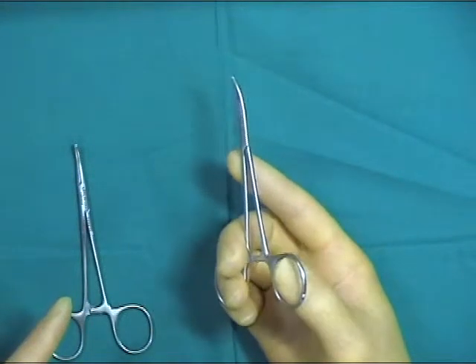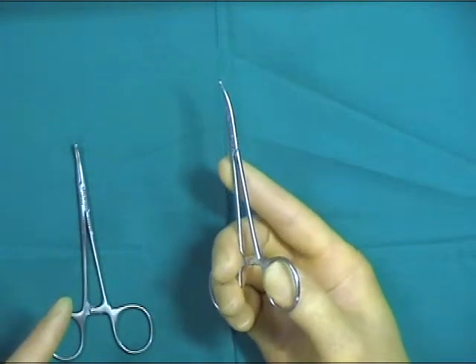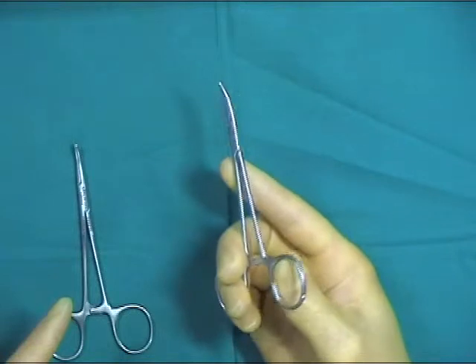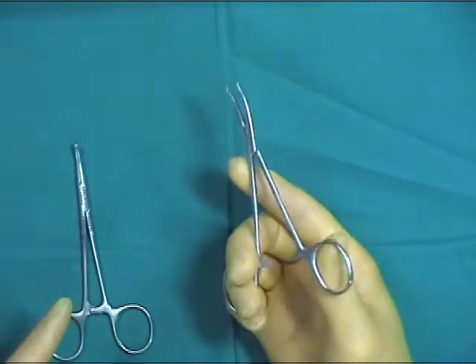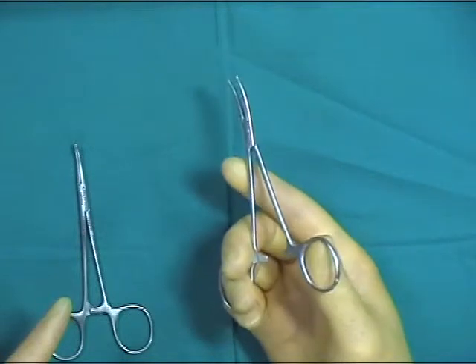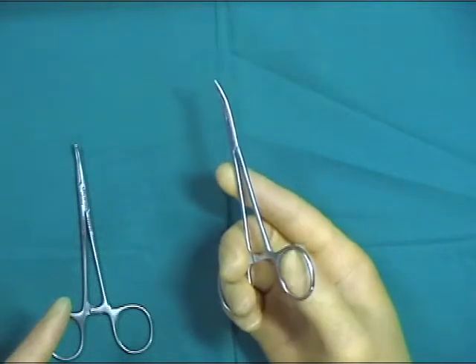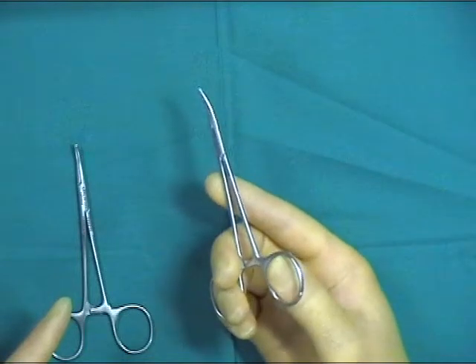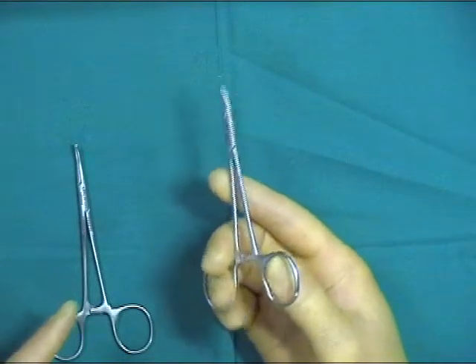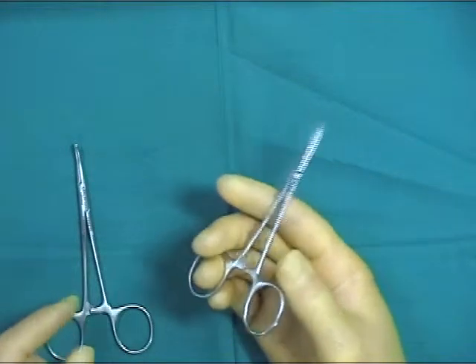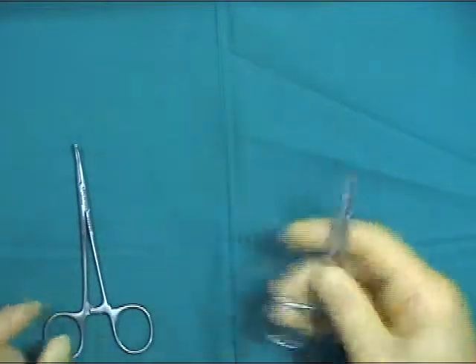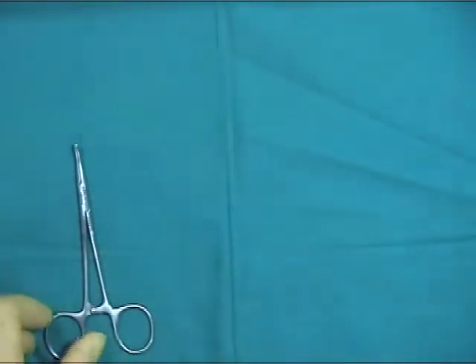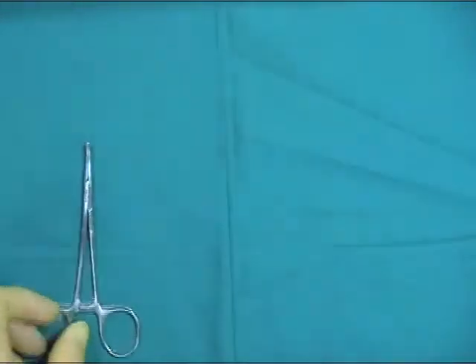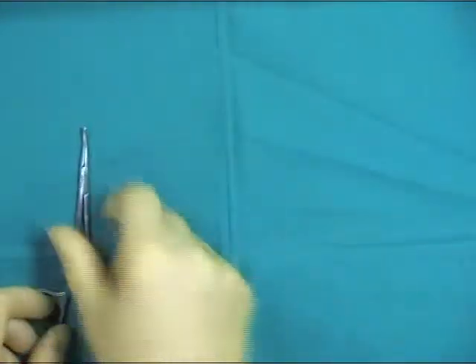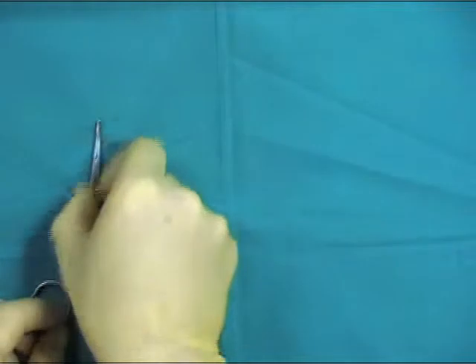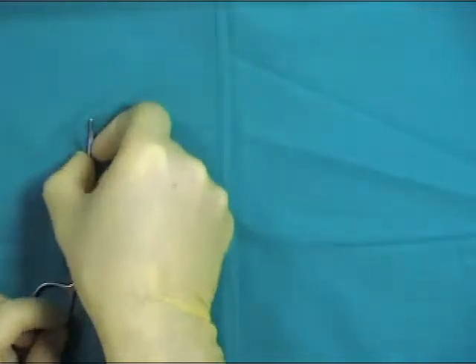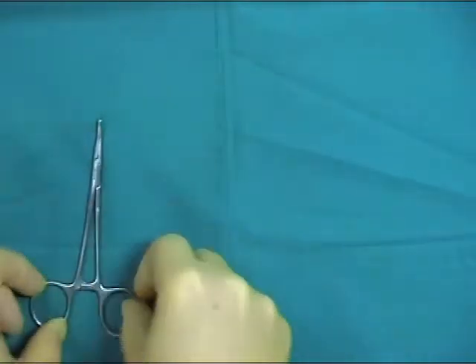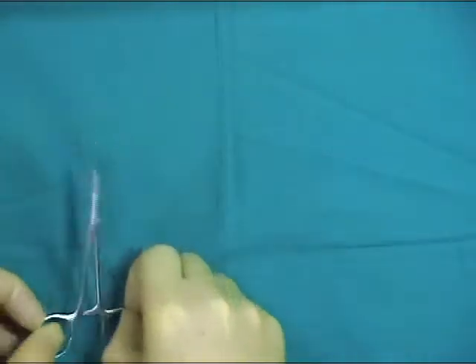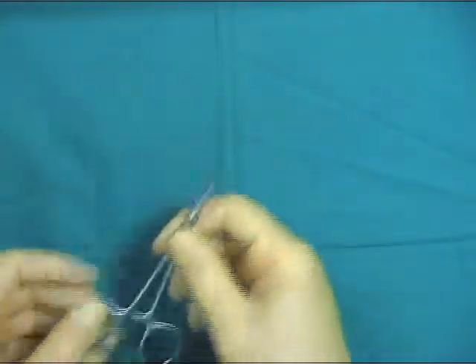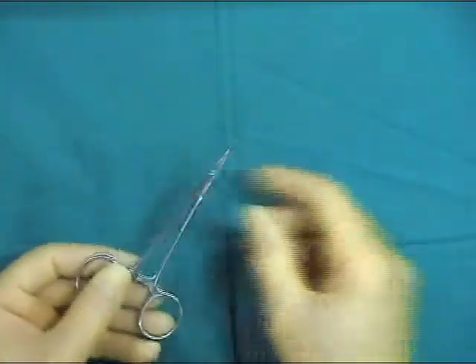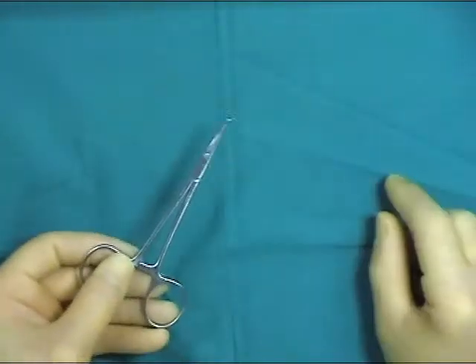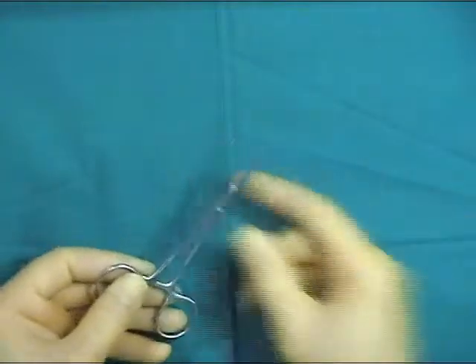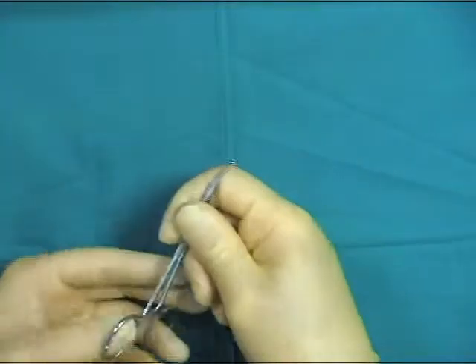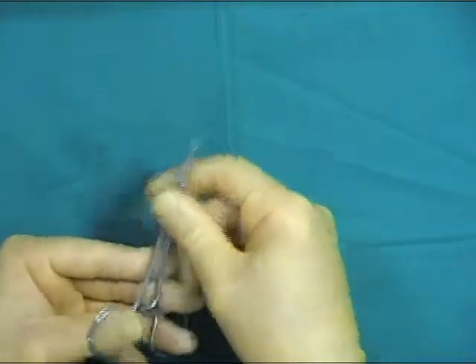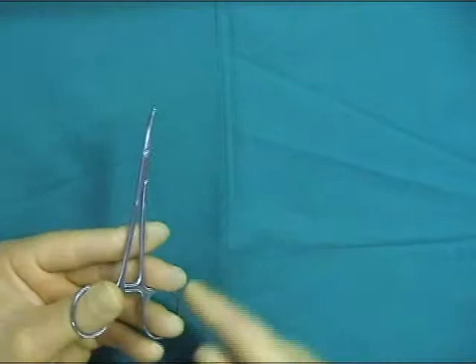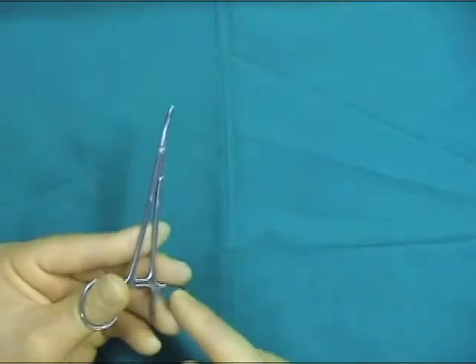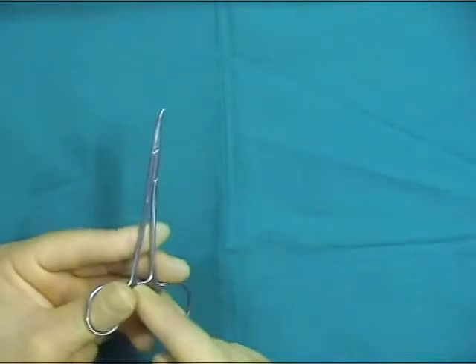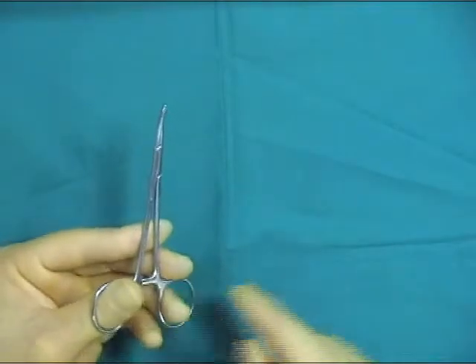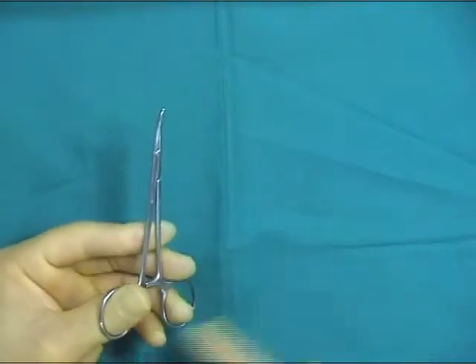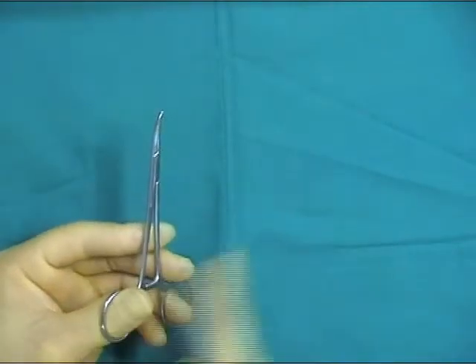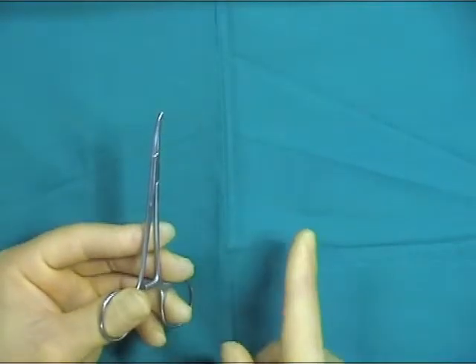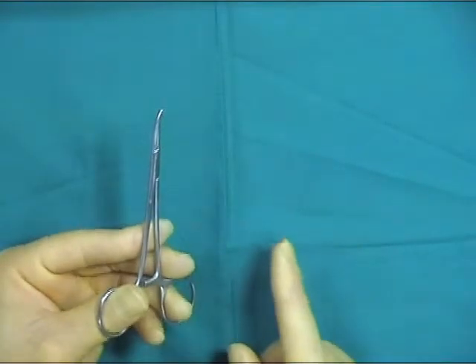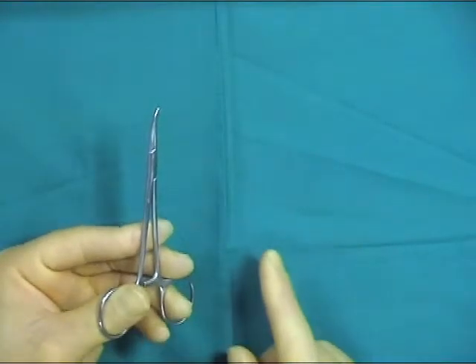All these hemostats are designed for right-handed individuals, and in a similar fashion to scissors, it is quite difficult when held in the left hand to unlock the hemostats as one intuitively pushes away with the thumb.